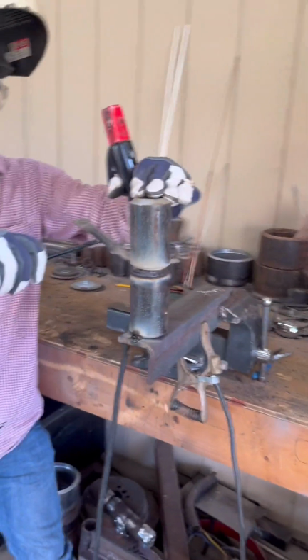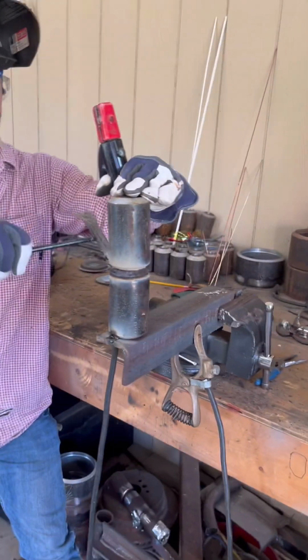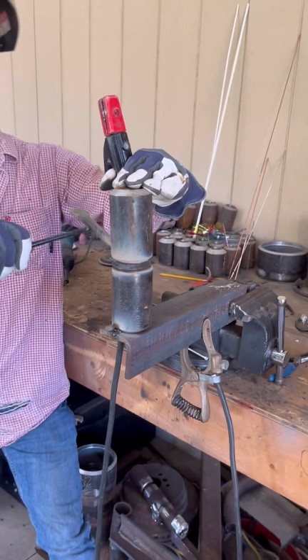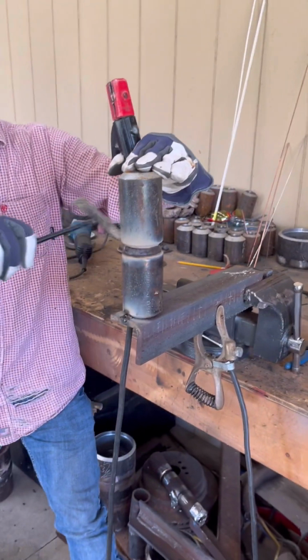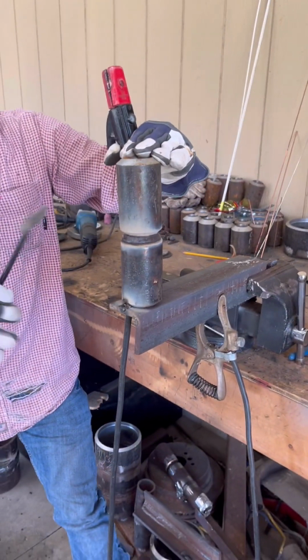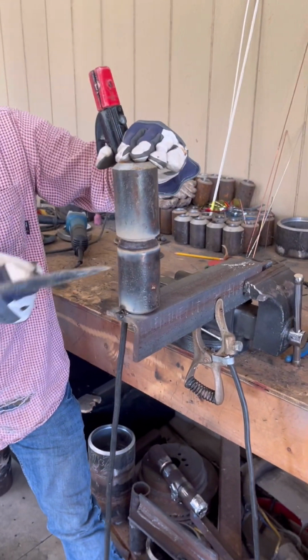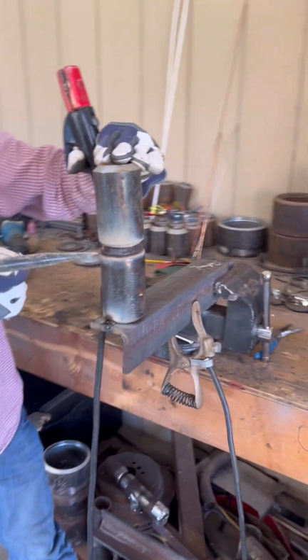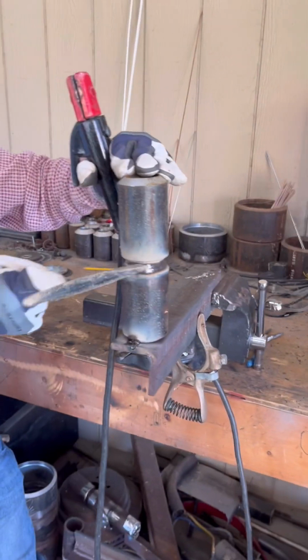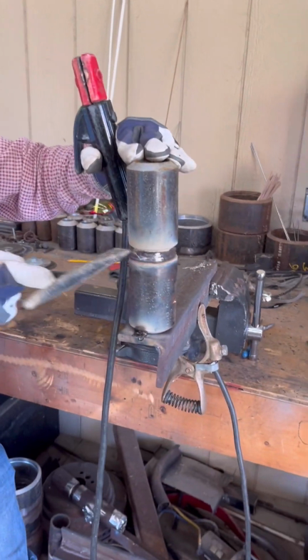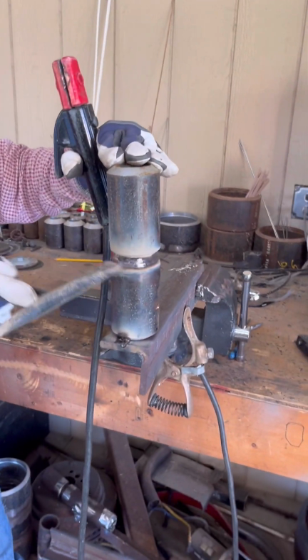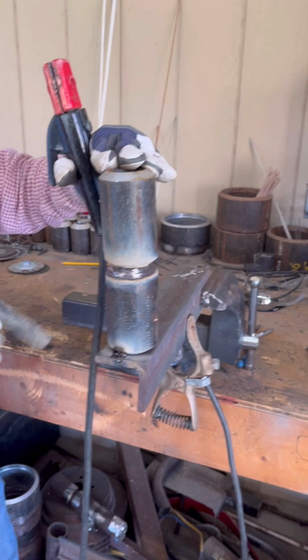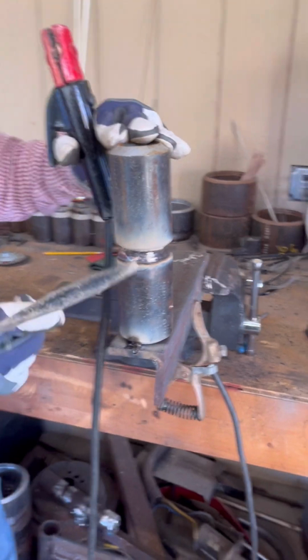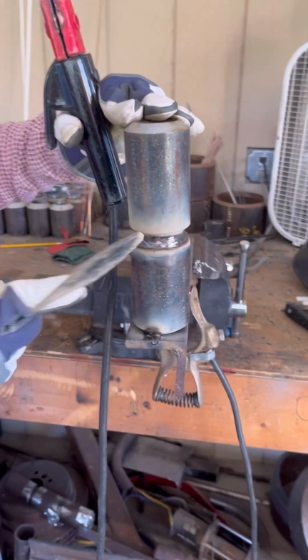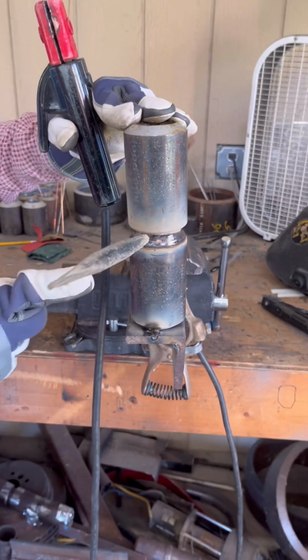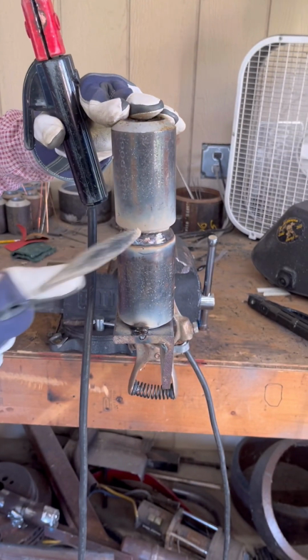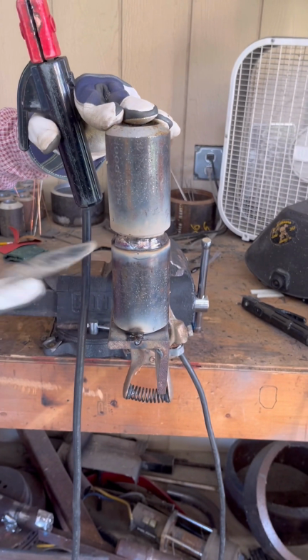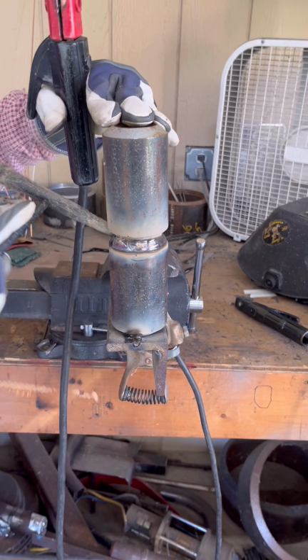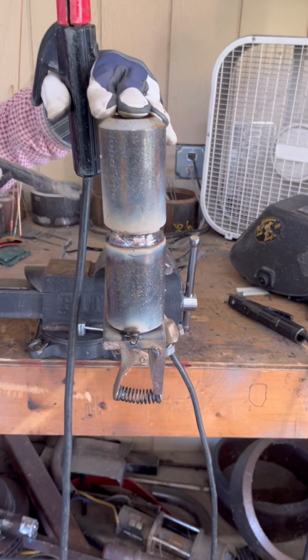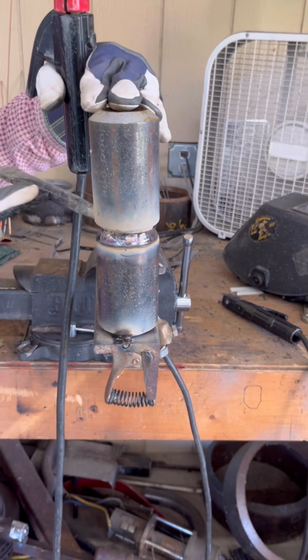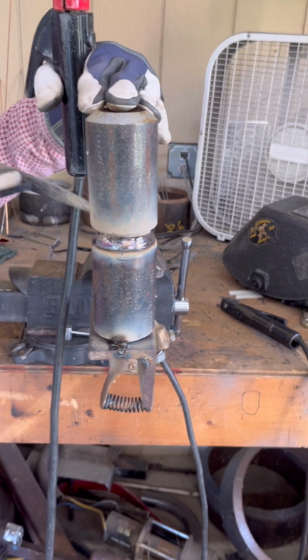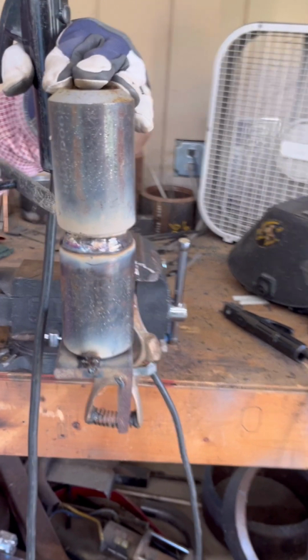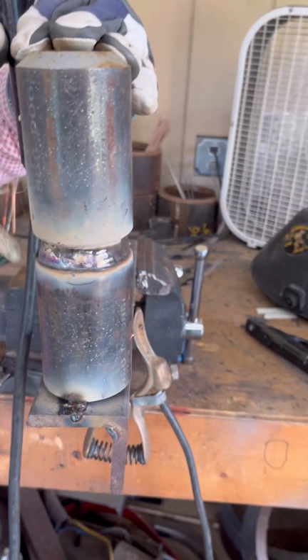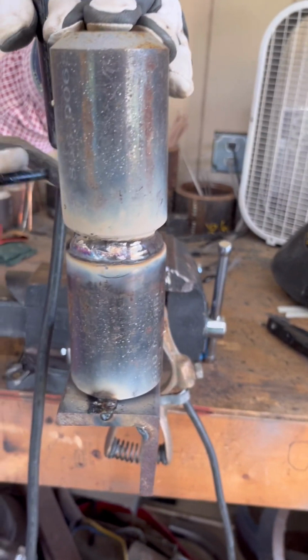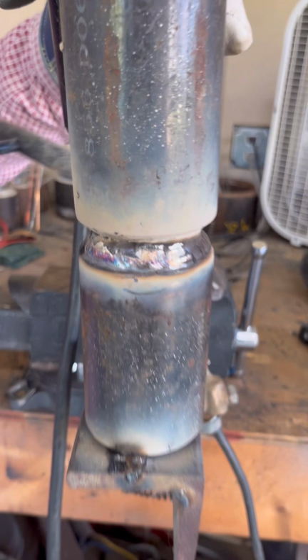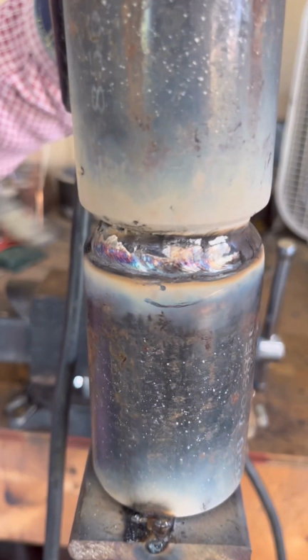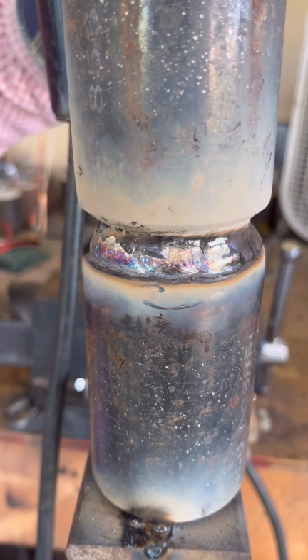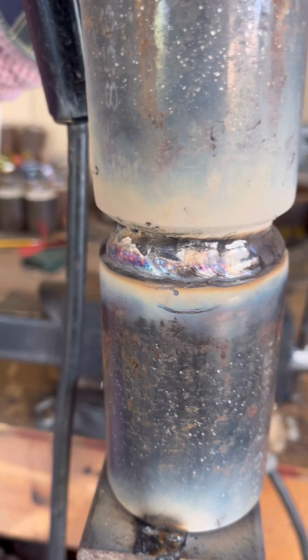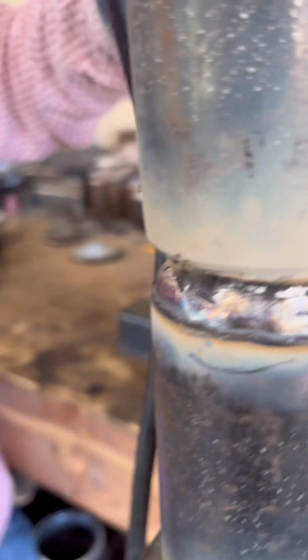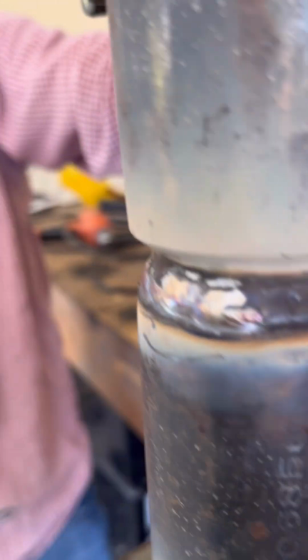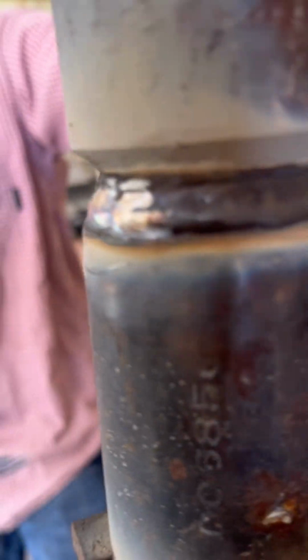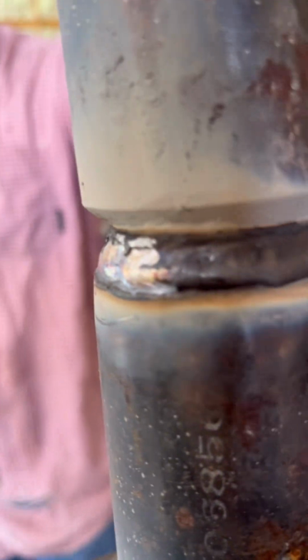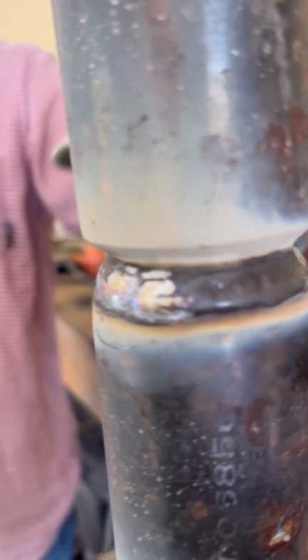Yeah, it was shaking a little bit on me. So that is buddy welding. It takes practice to pick each other up and not leave a big knot right there. Look at that — that turned out really good.